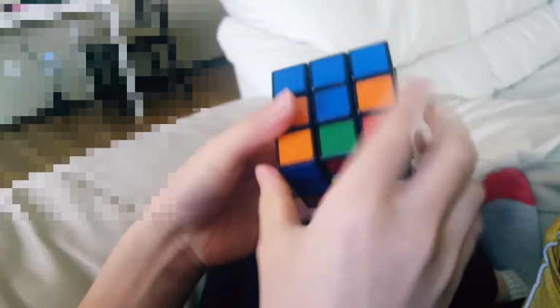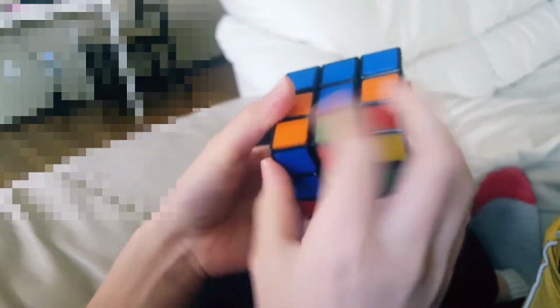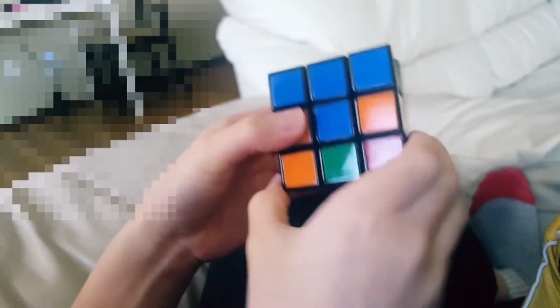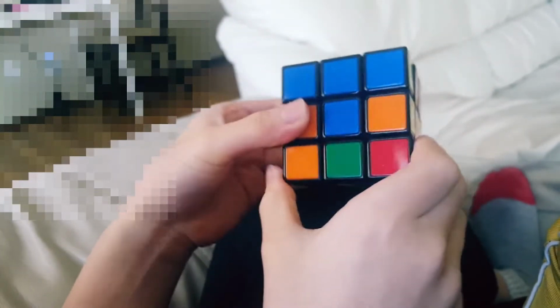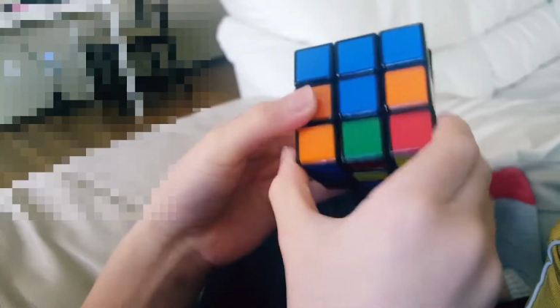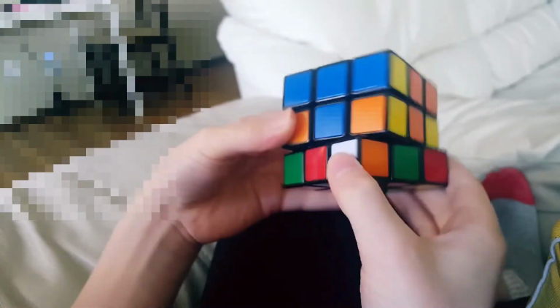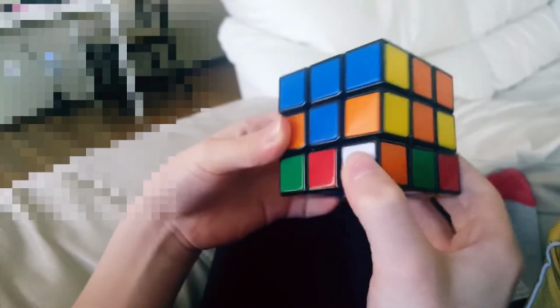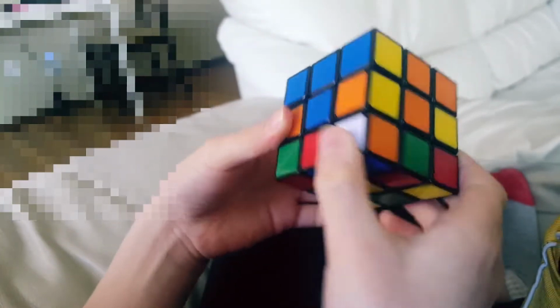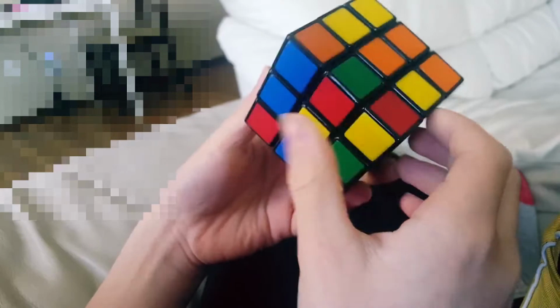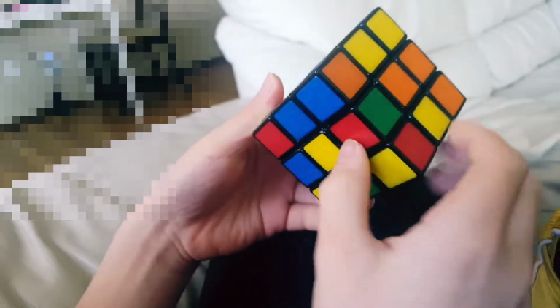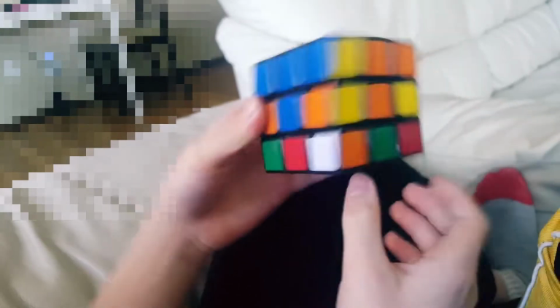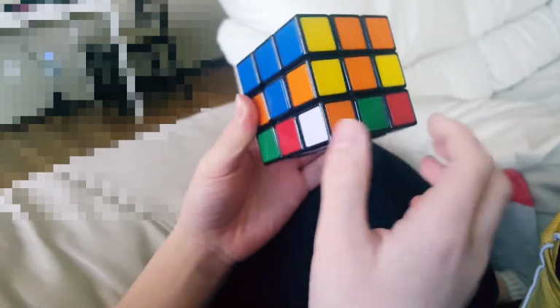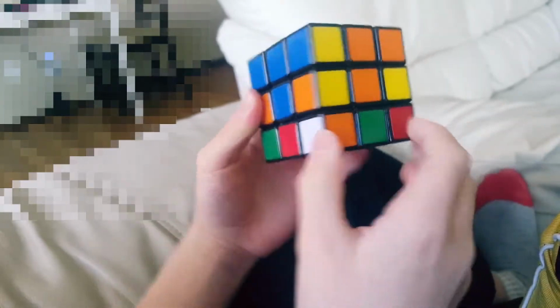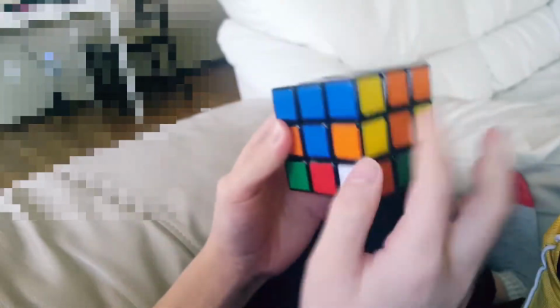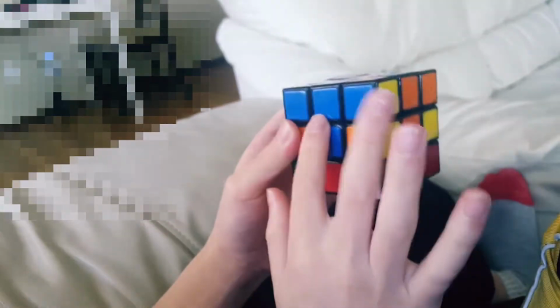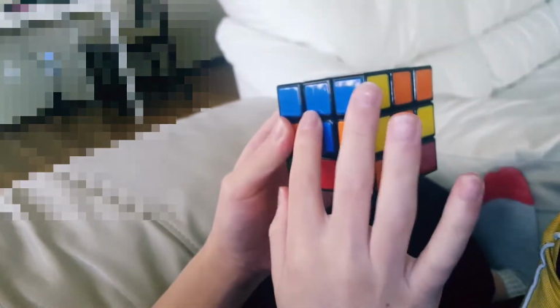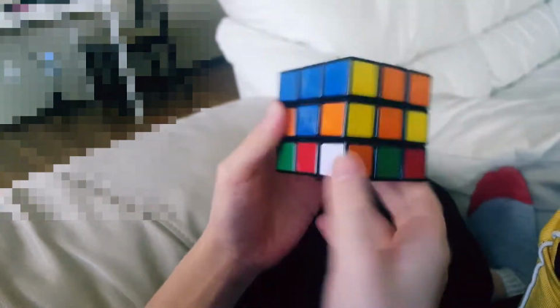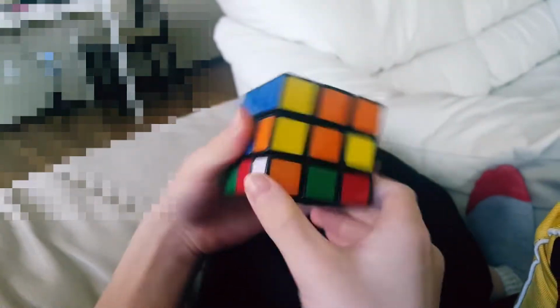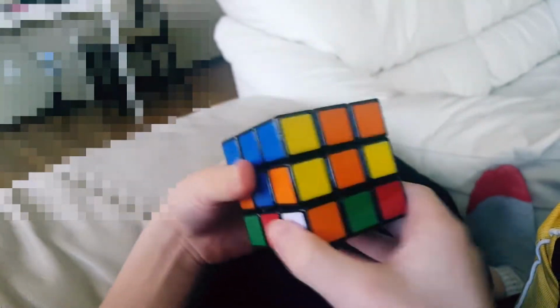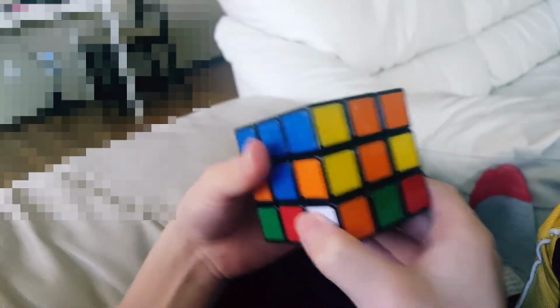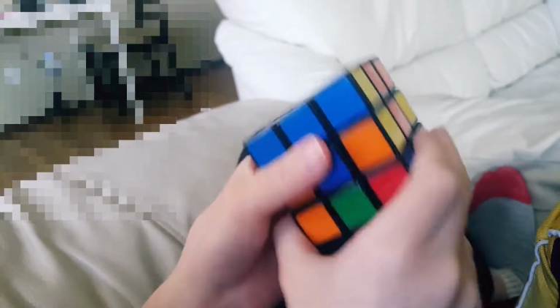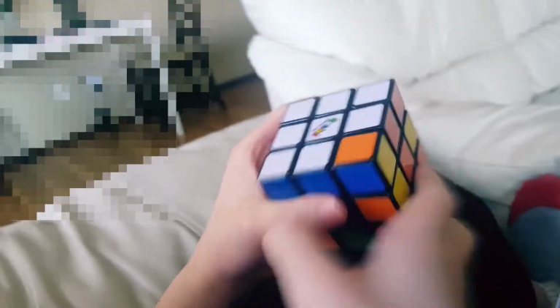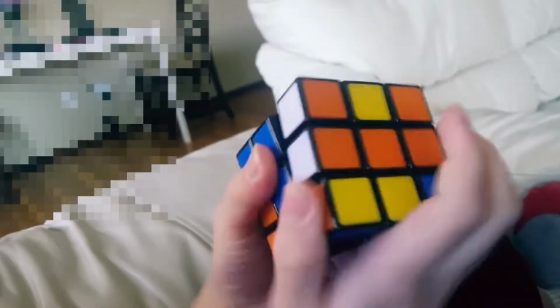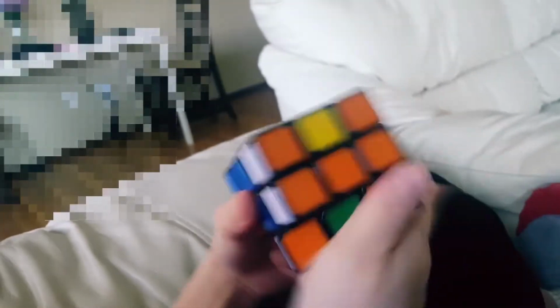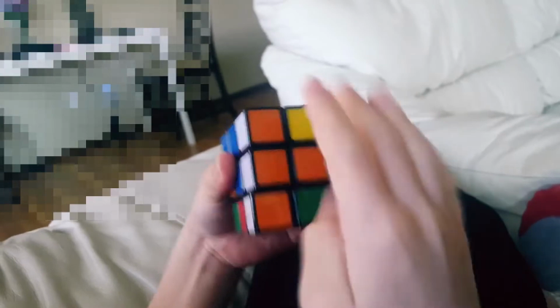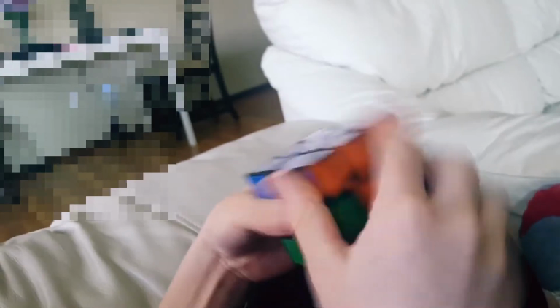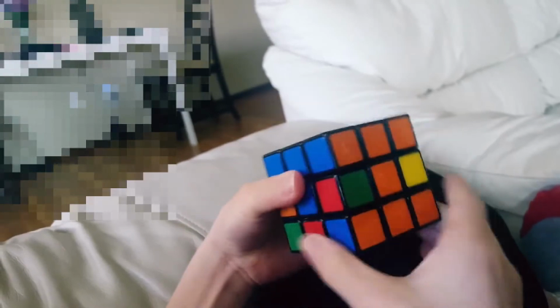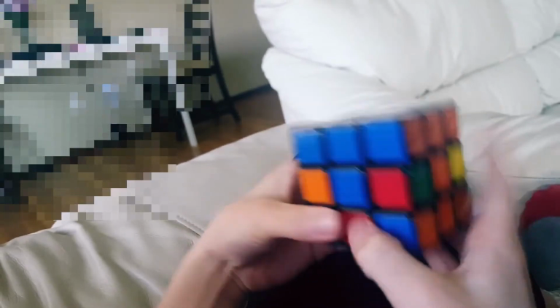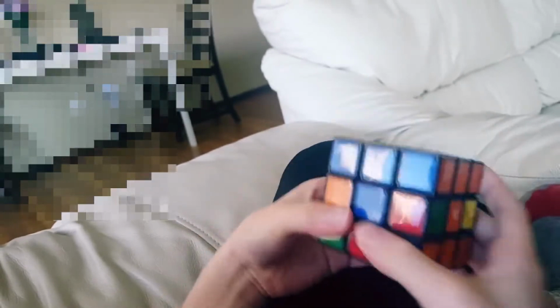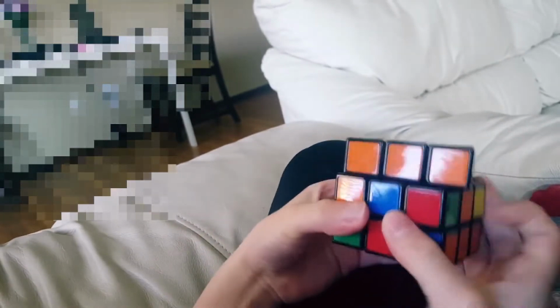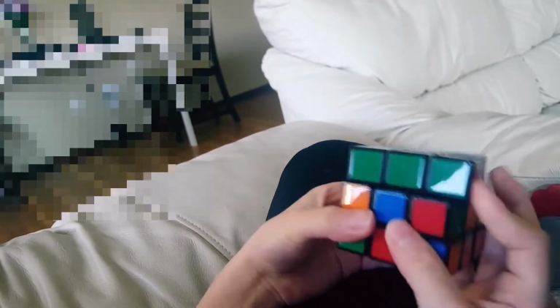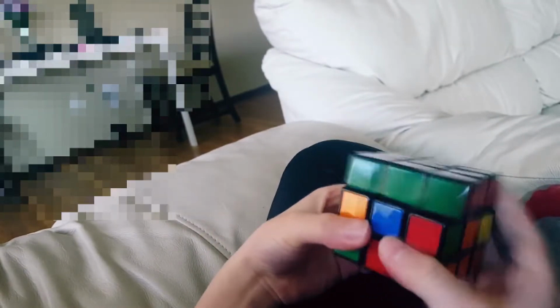Now let's look for another corner — orange and blue. Place that in between orange and blue, and we turn it to the left, bring it on the right side, bring it back, bring it up. Now we've solved the whole first layer.